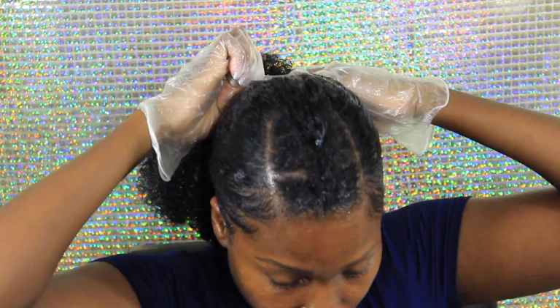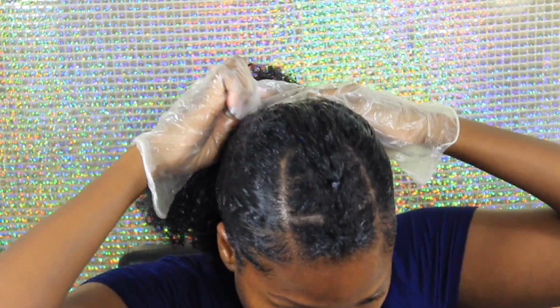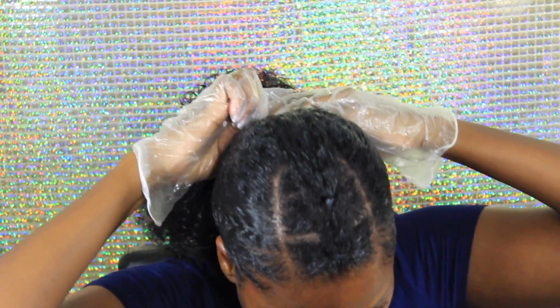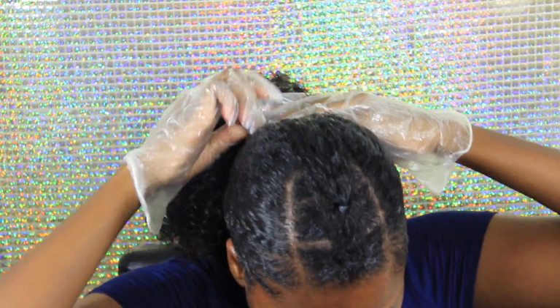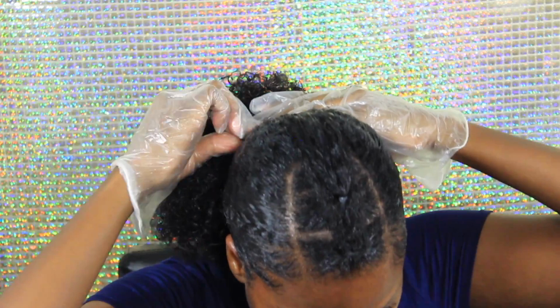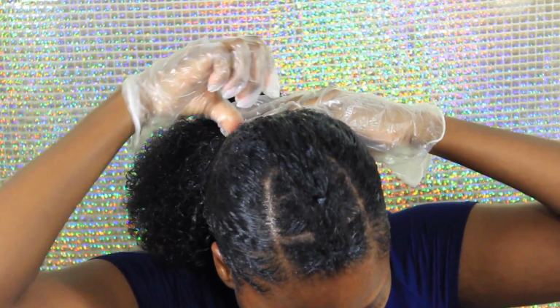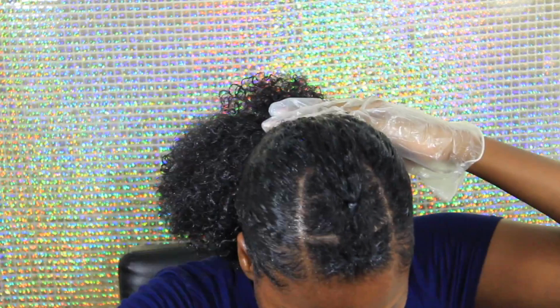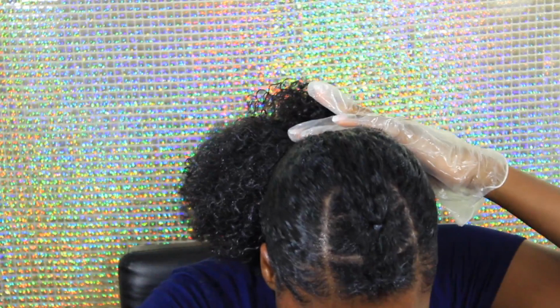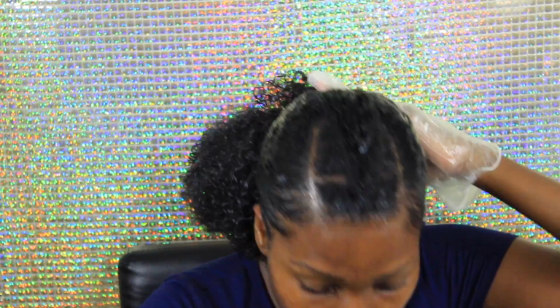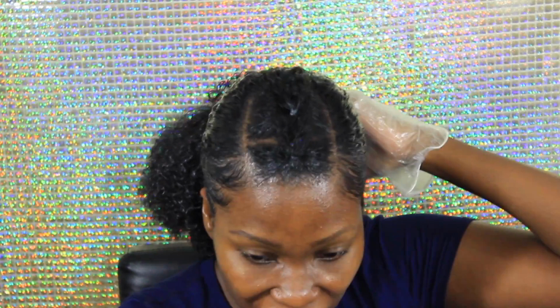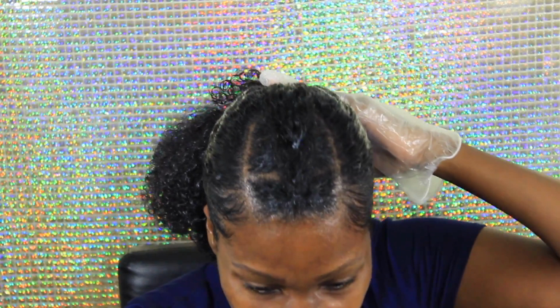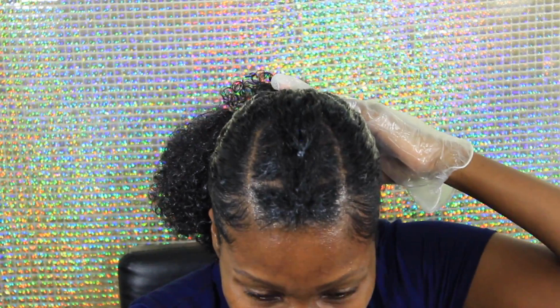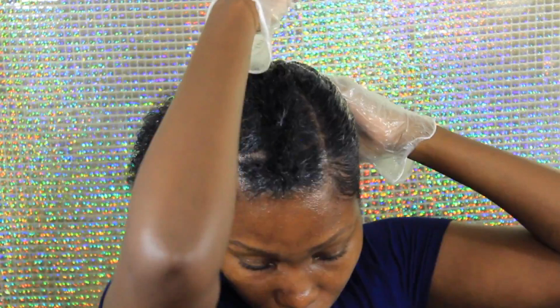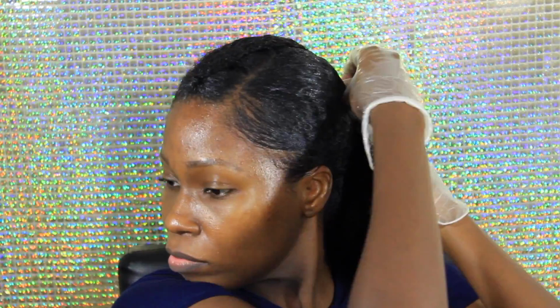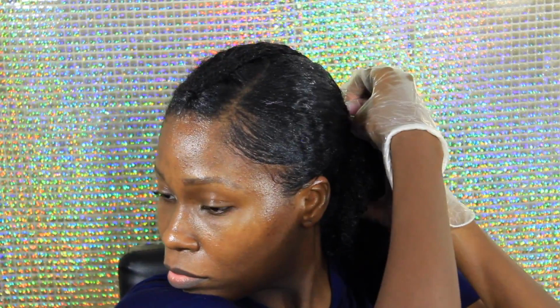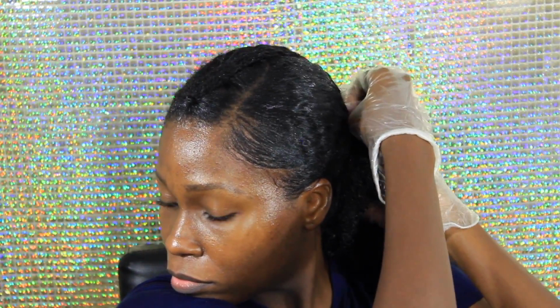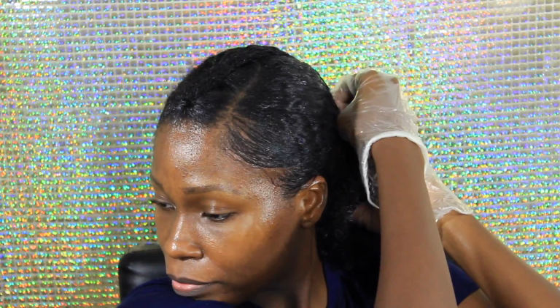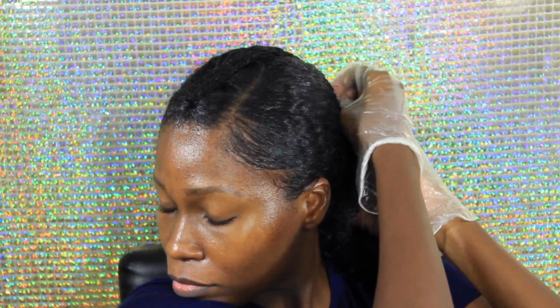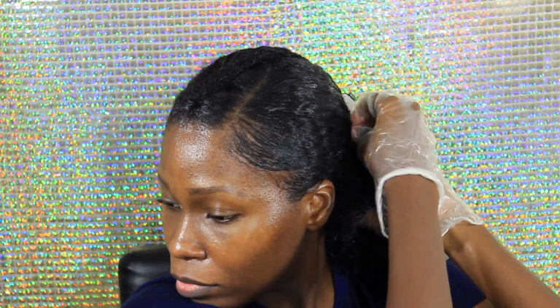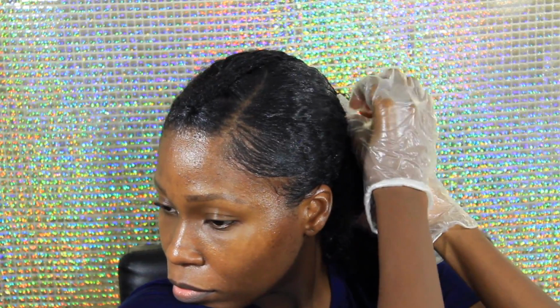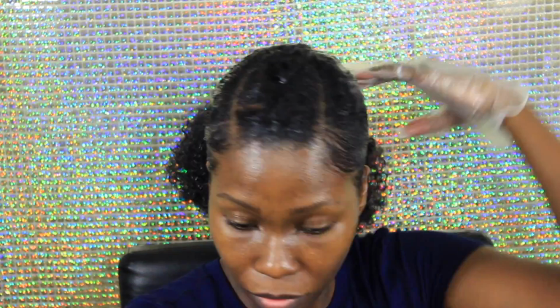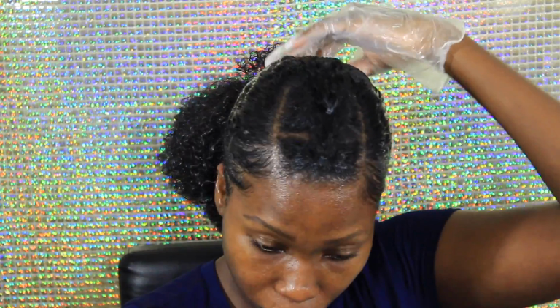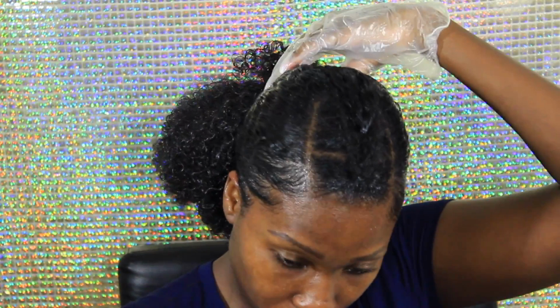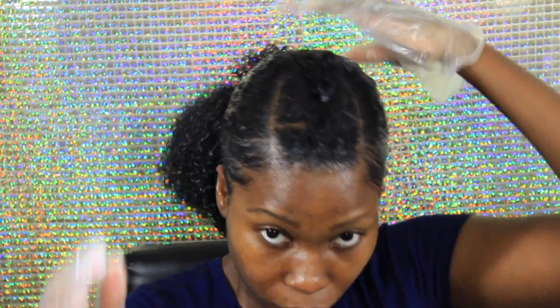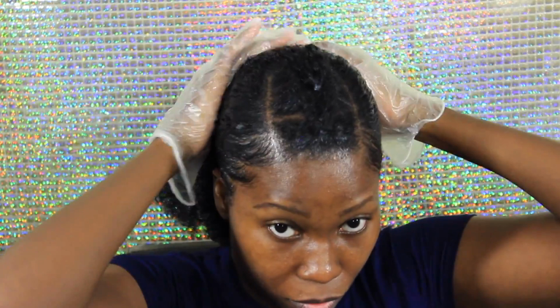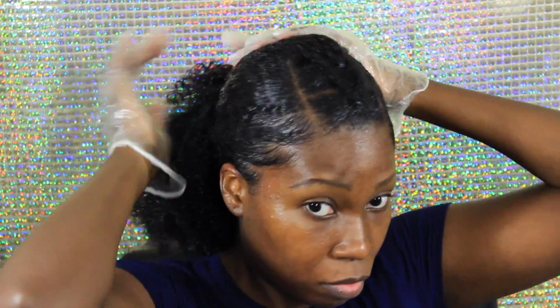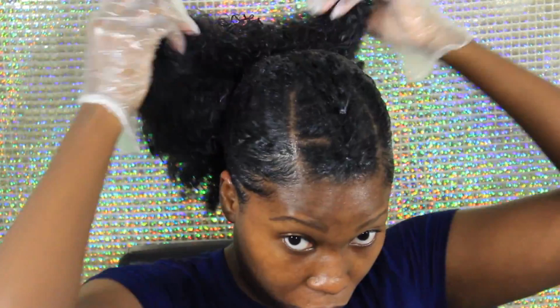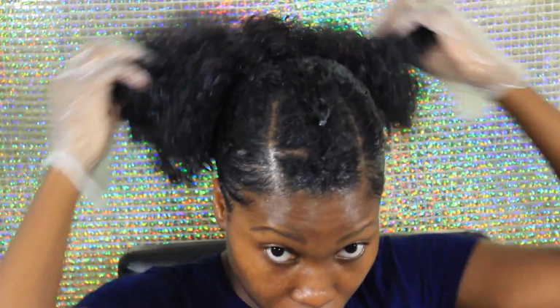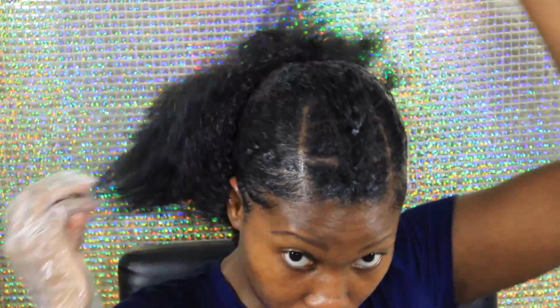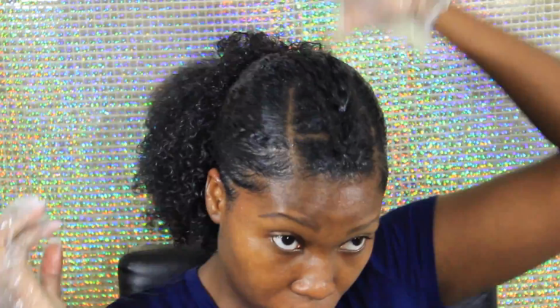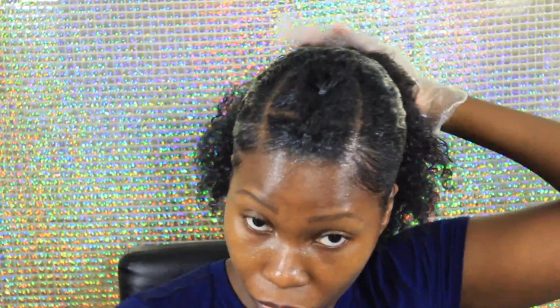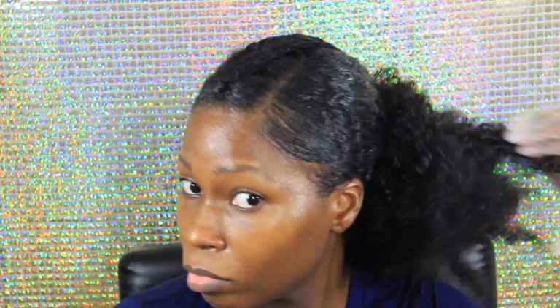Just in case anyone is wondering — the reason I'm wearing gloves is because I have acrylic nails. Normally when I'm wearing nails I tend to snag my hair a lot, so to avoid breakage I just throw on some gloves.